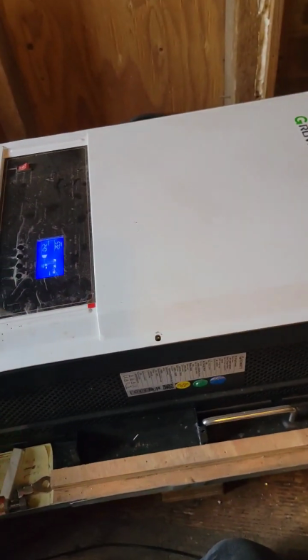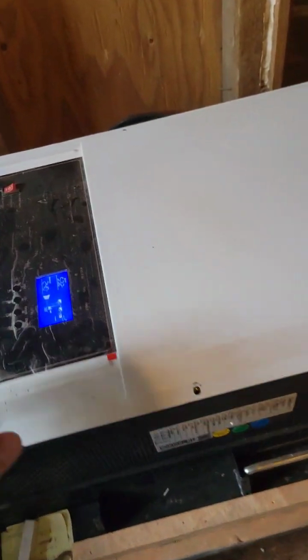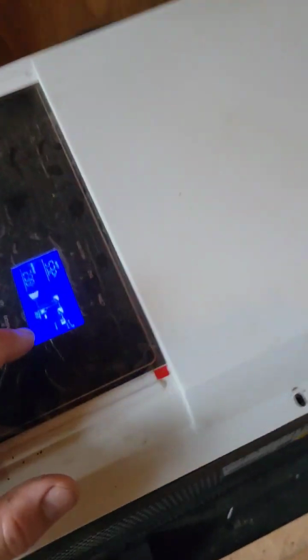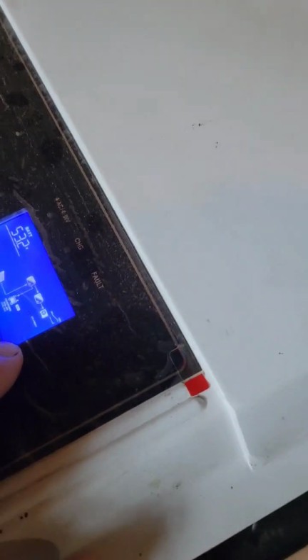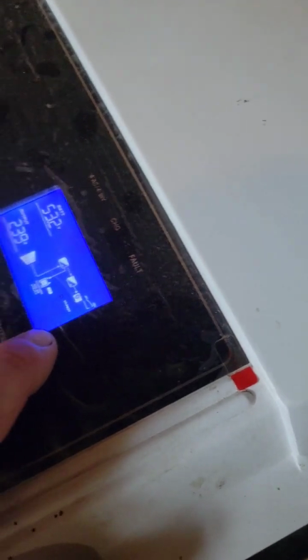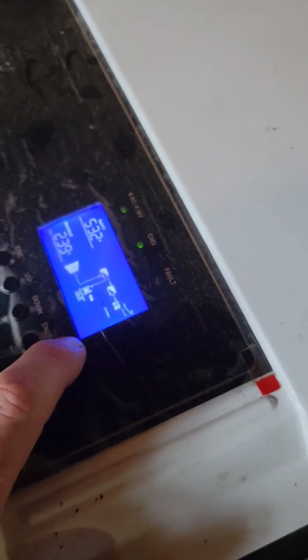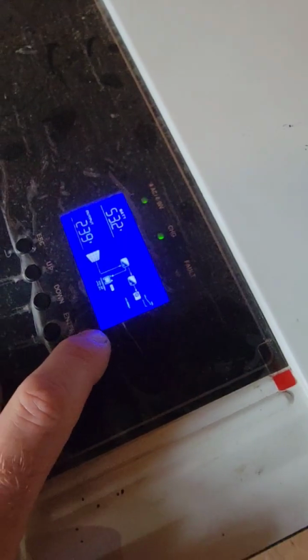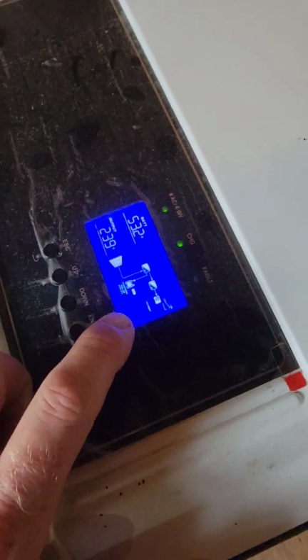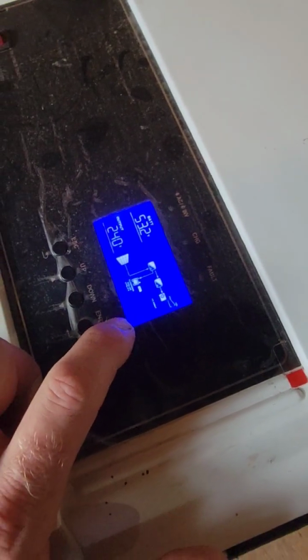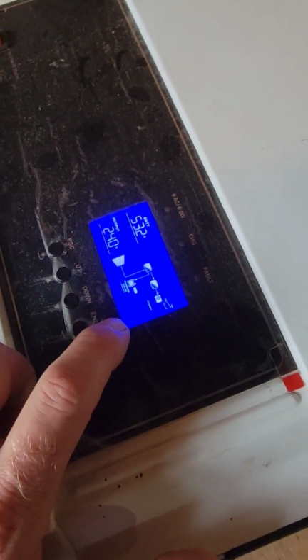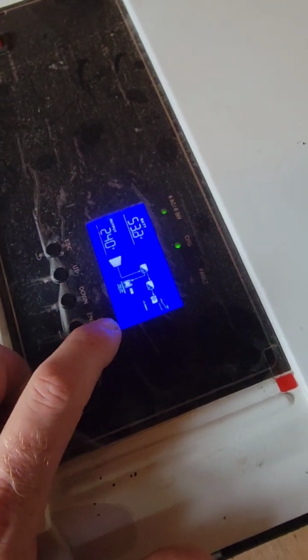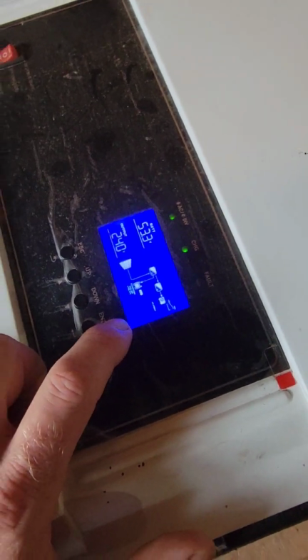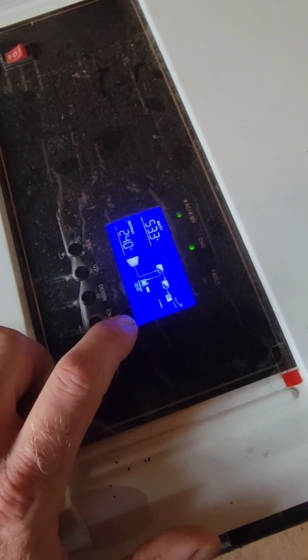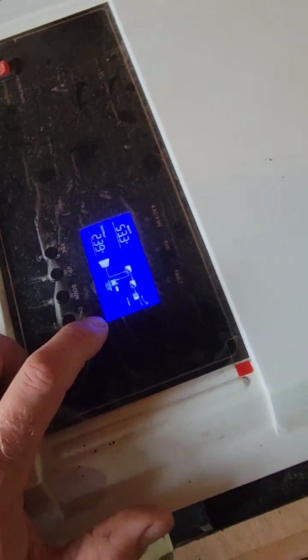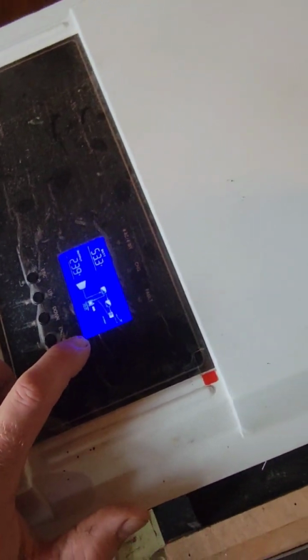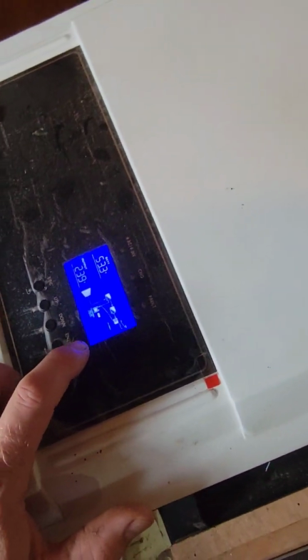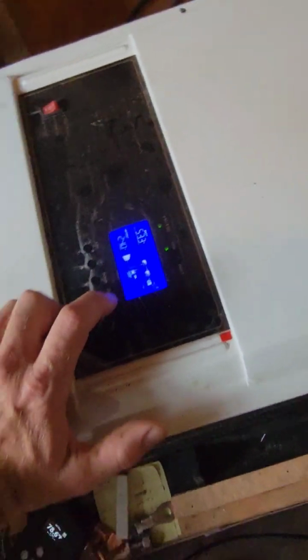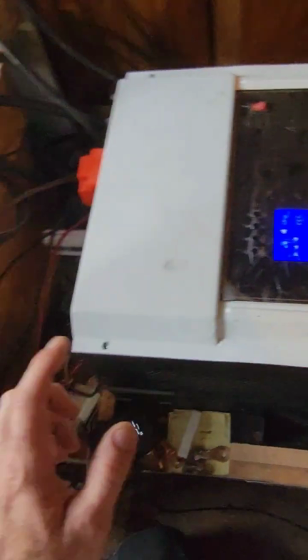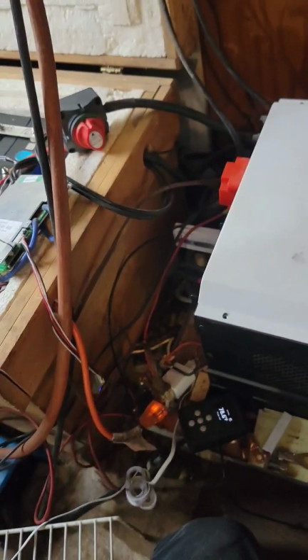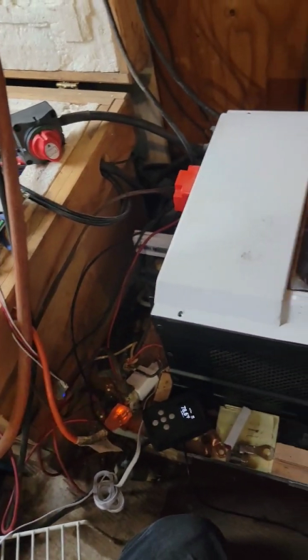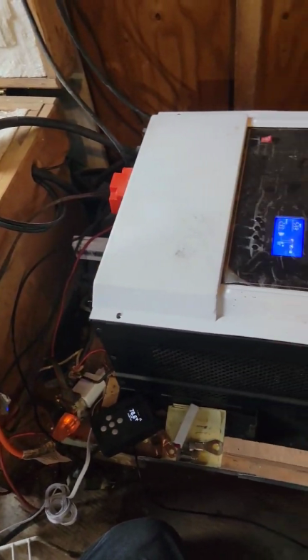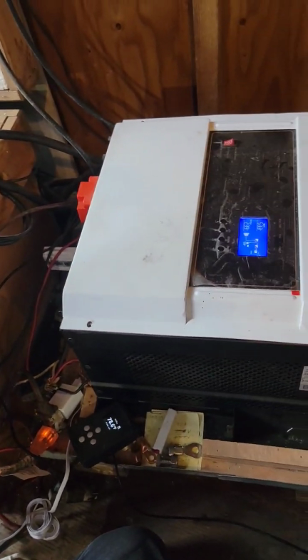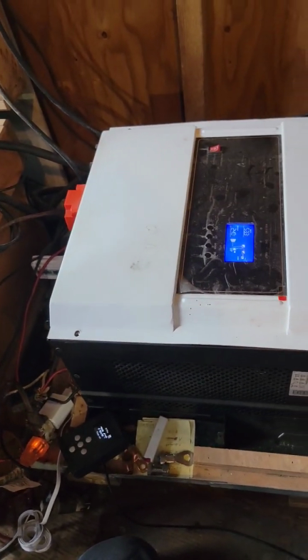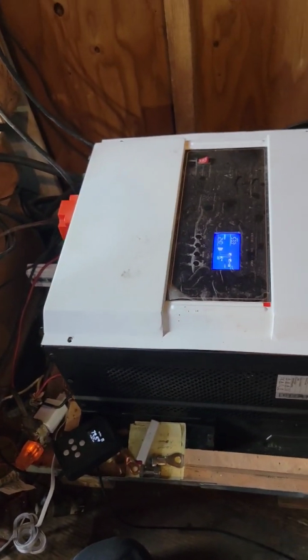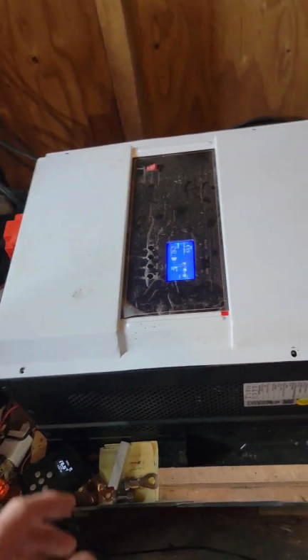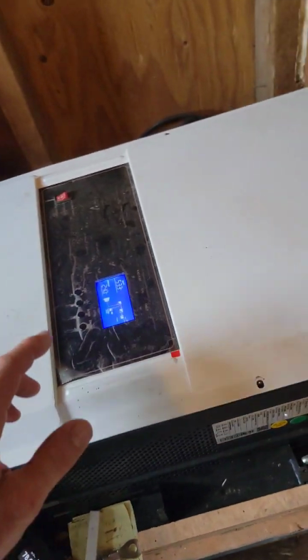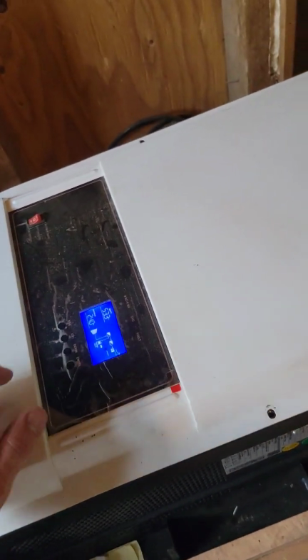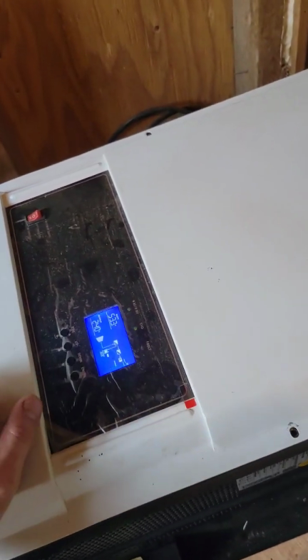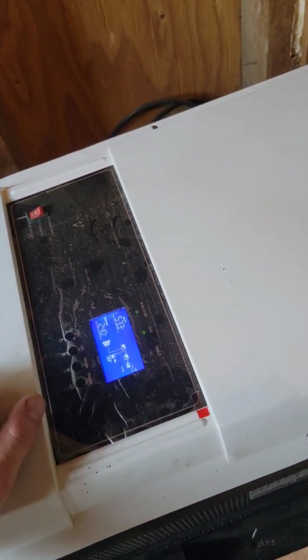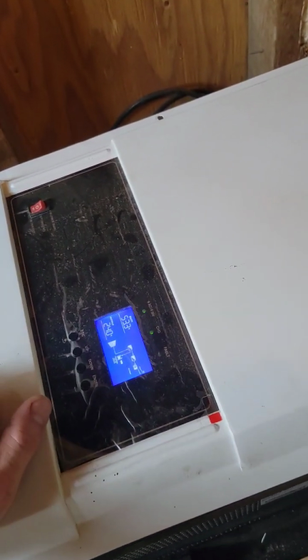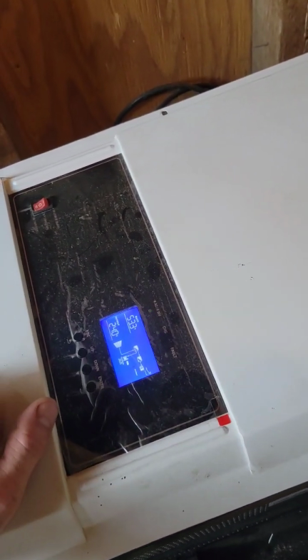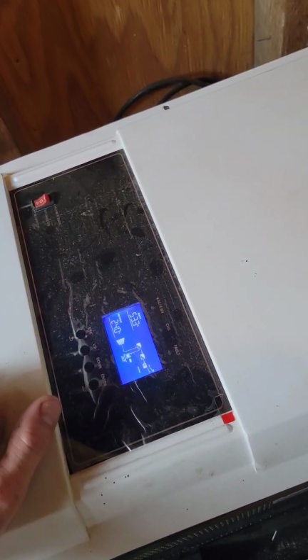Then it'll power back on without an error code and you'll be able to get your solar panels charging your batteries again. This applies even if you have the Grill Watt BMS.